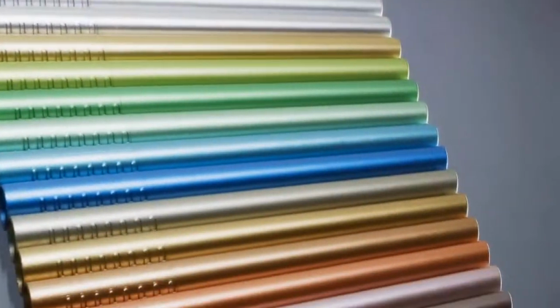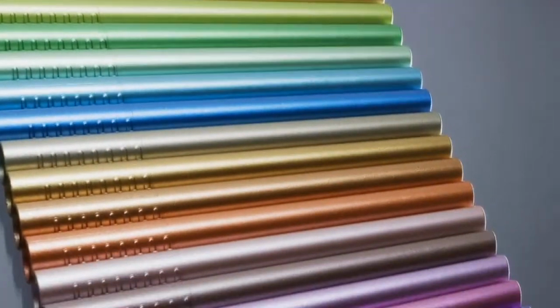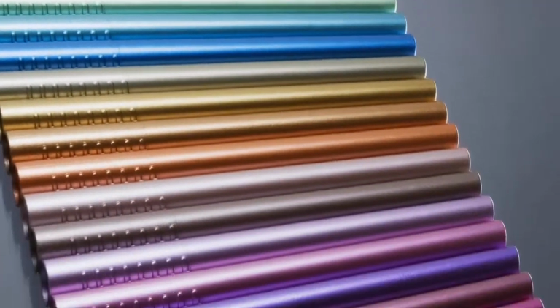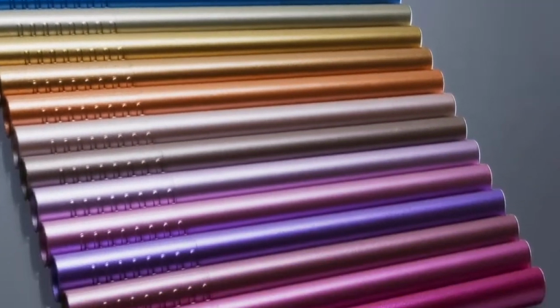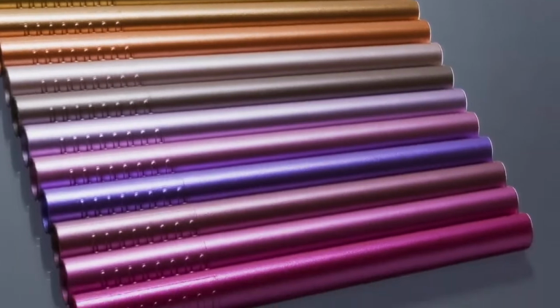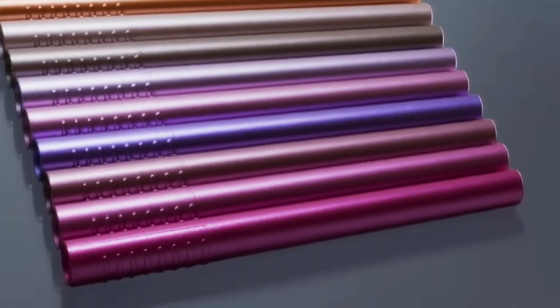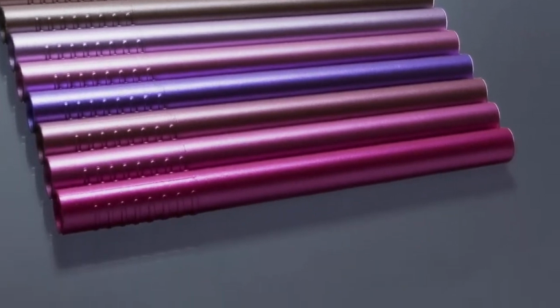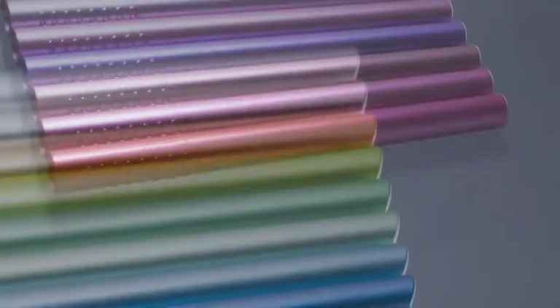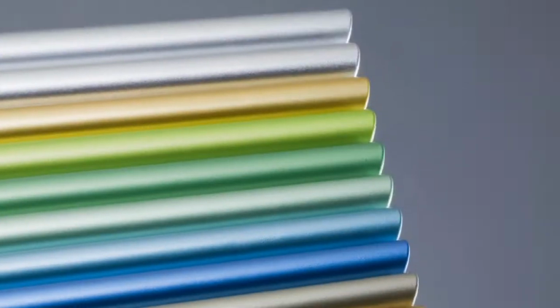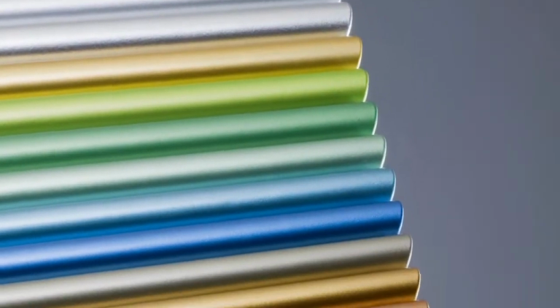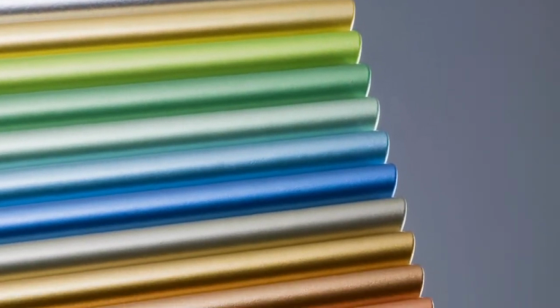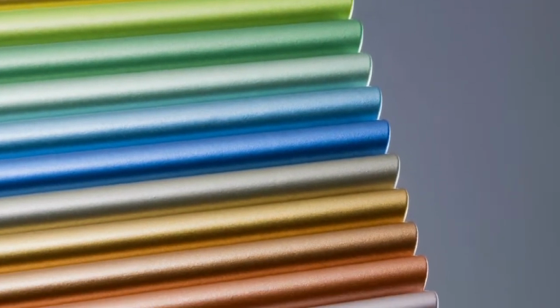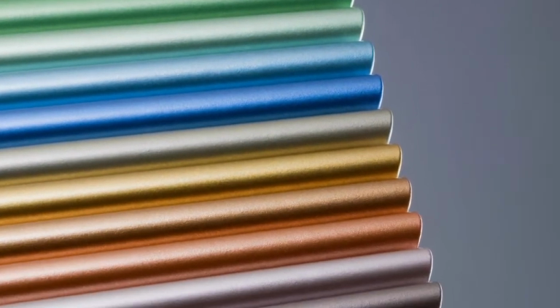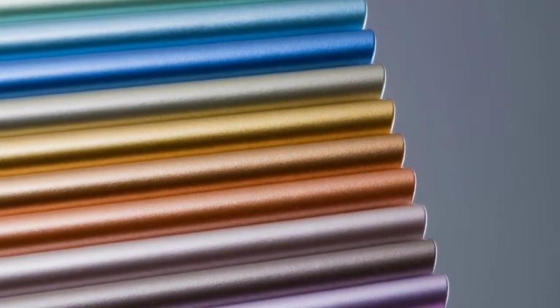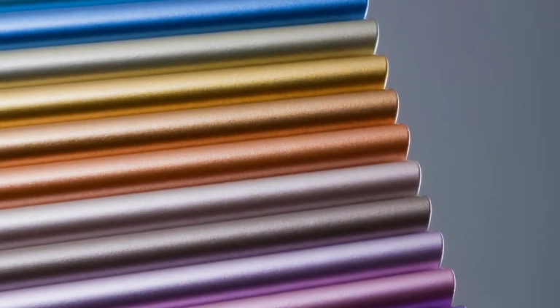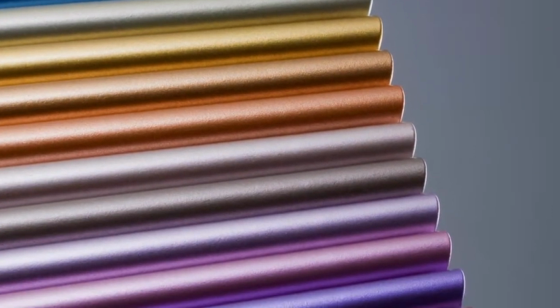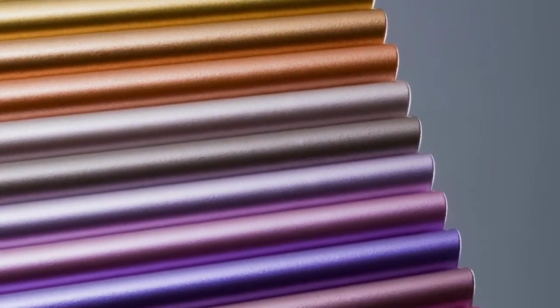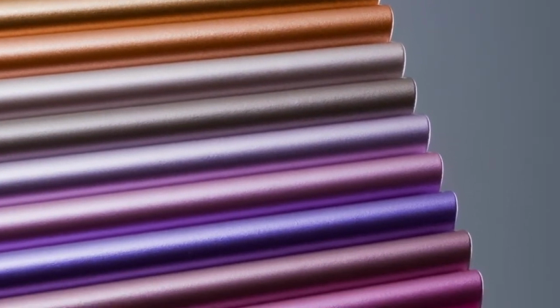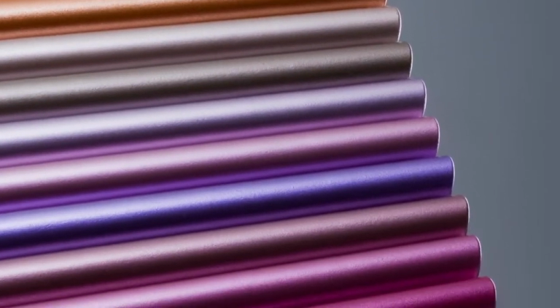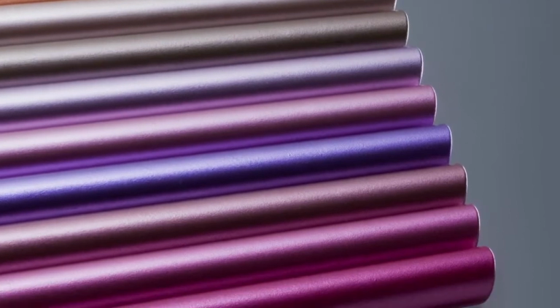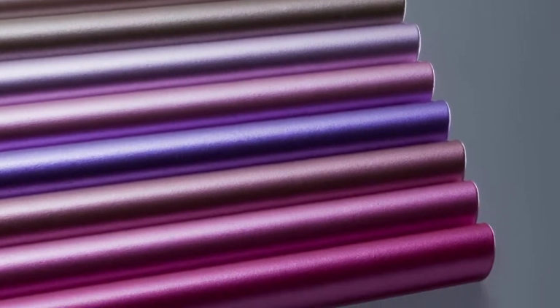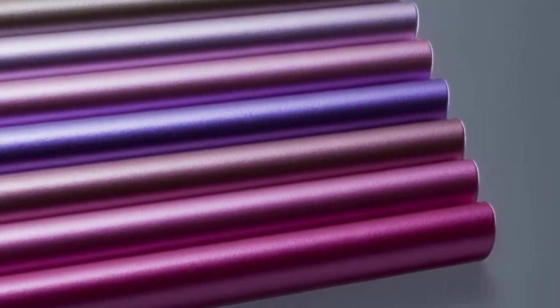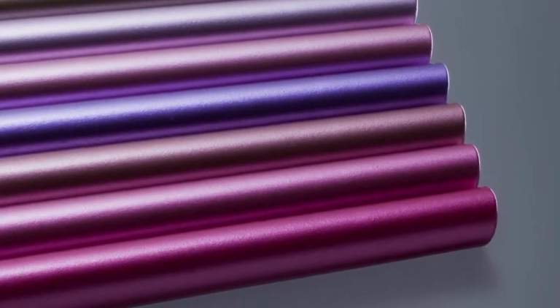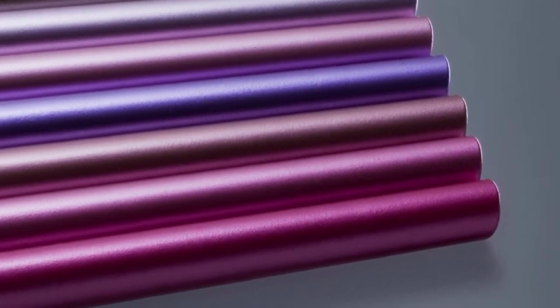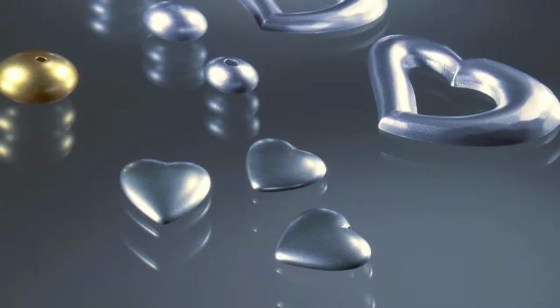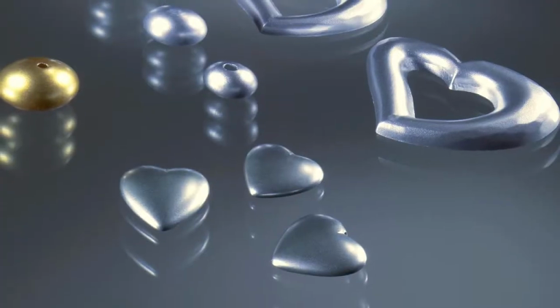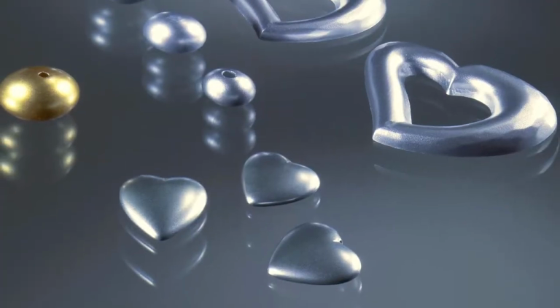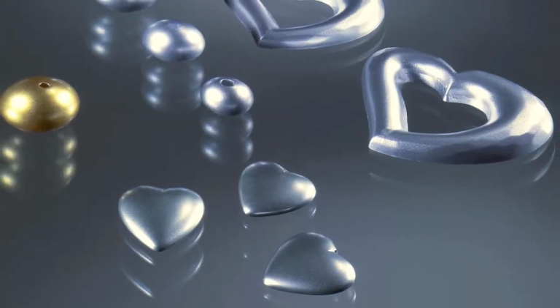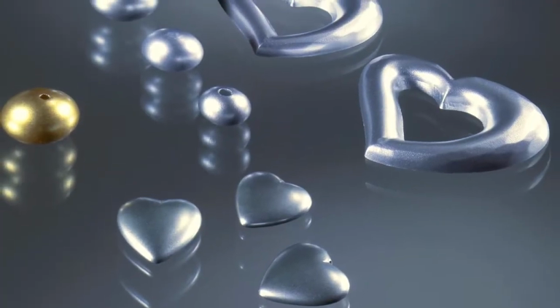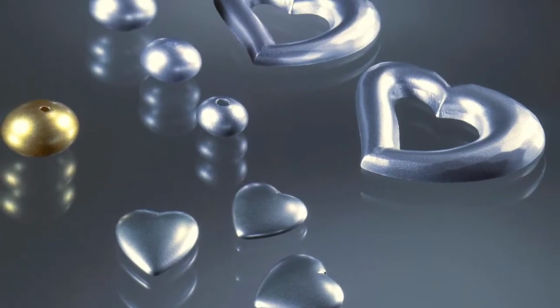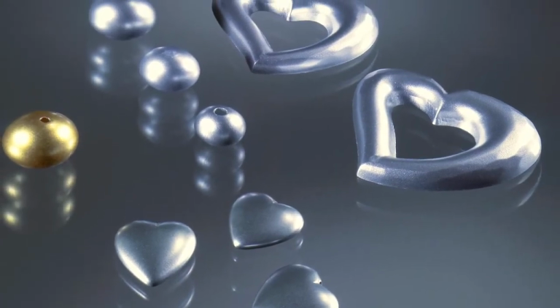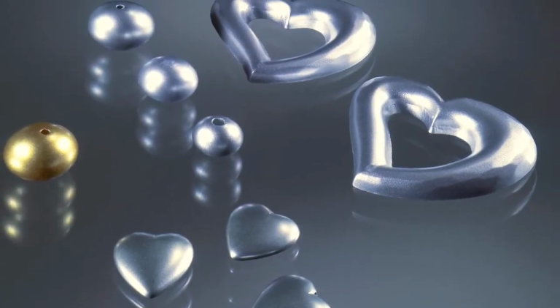Surfaces in their handsomest form. The finest structure, color purity and brilliance. Small parts, great effects.